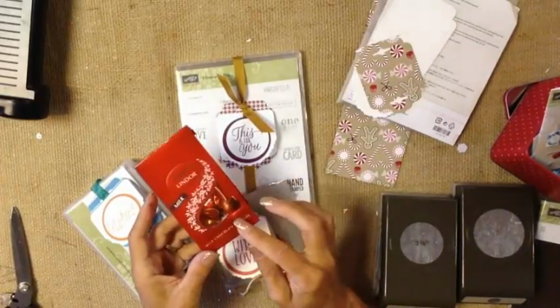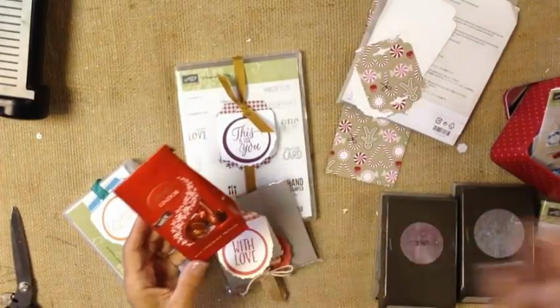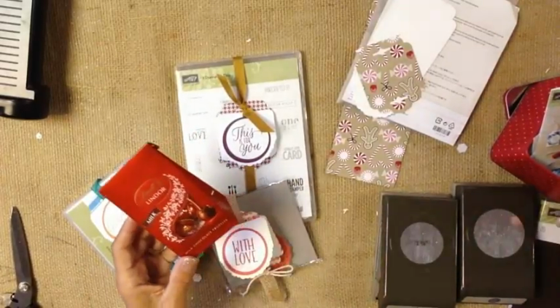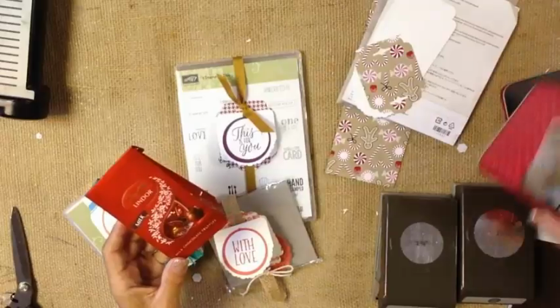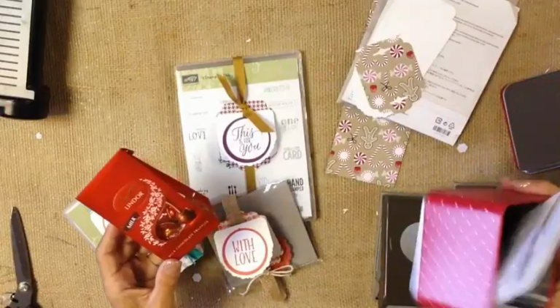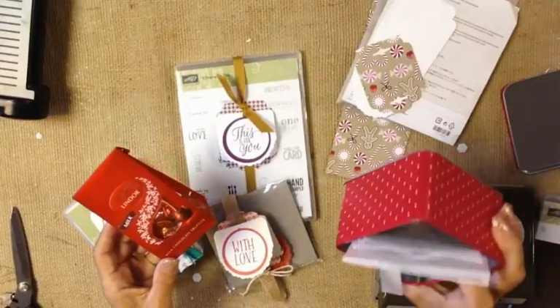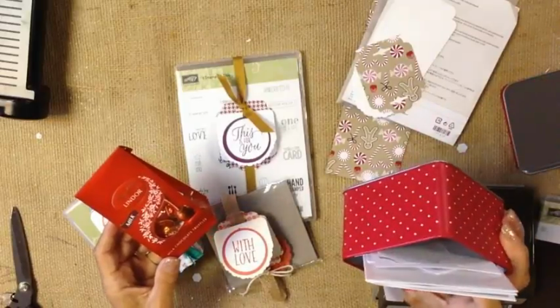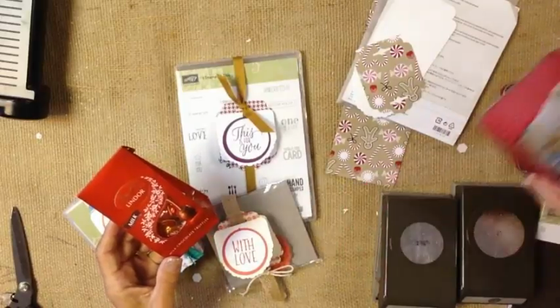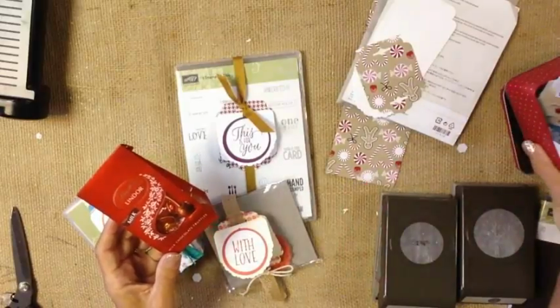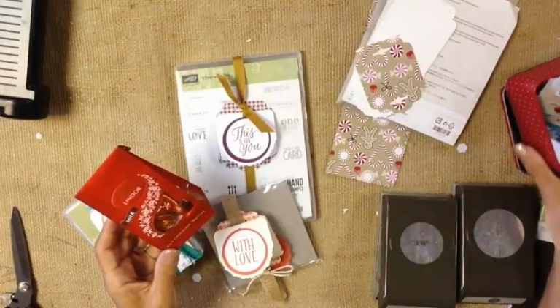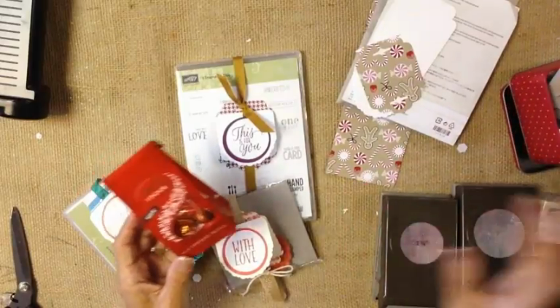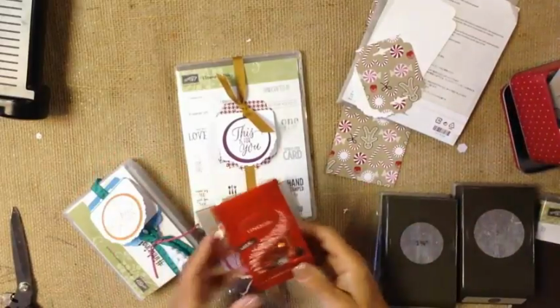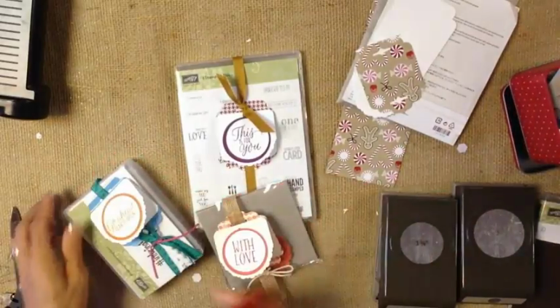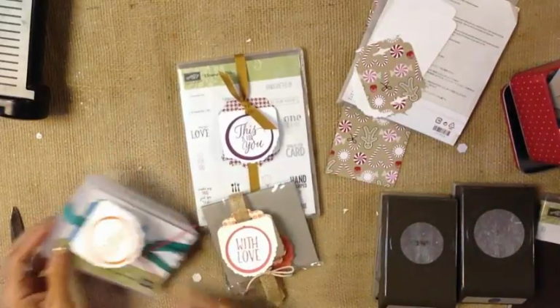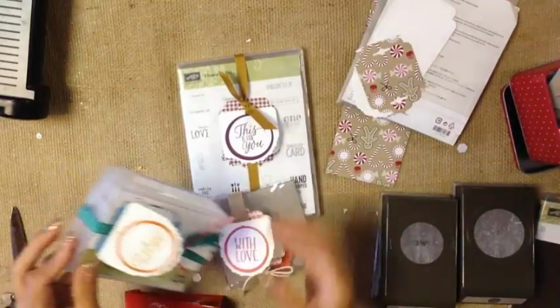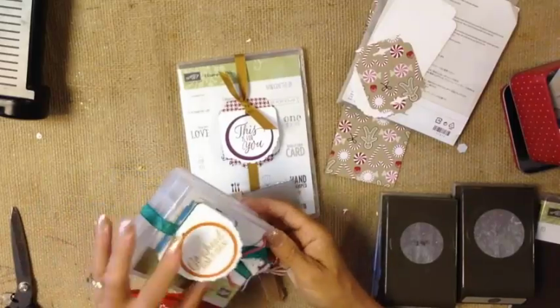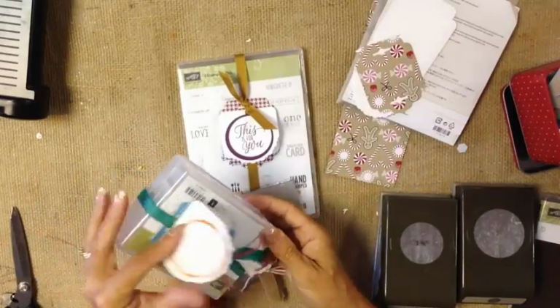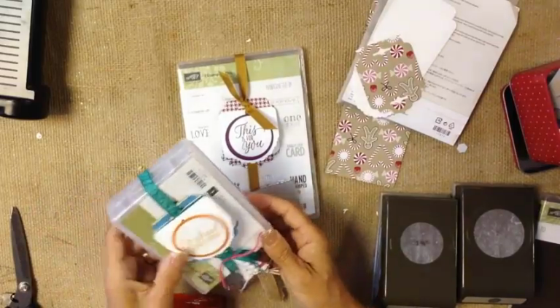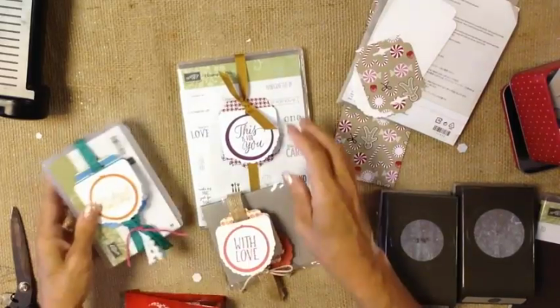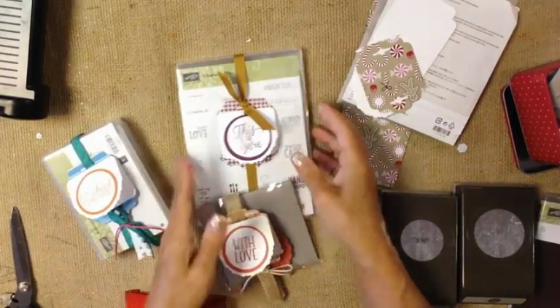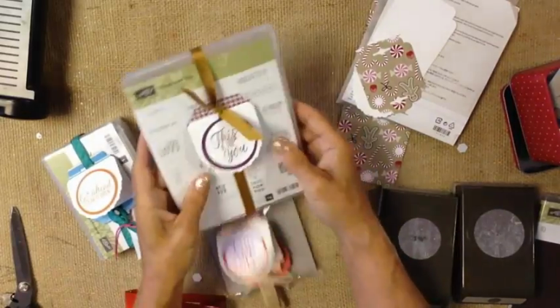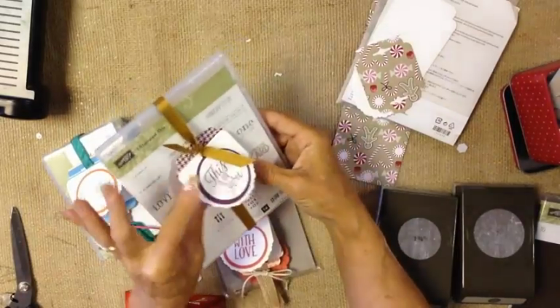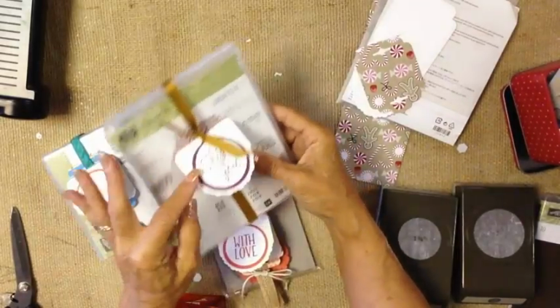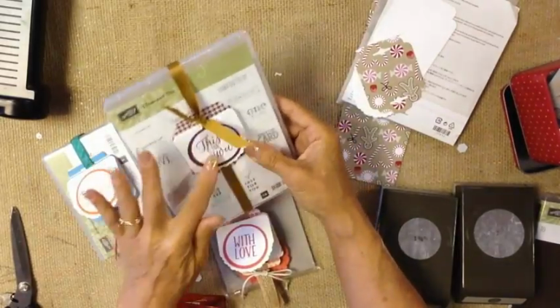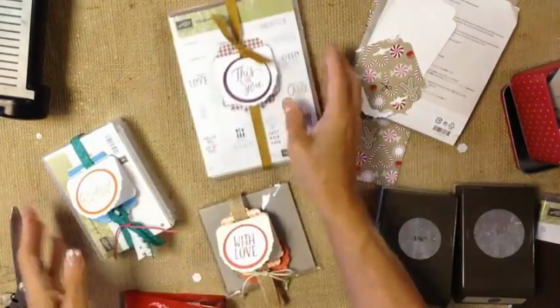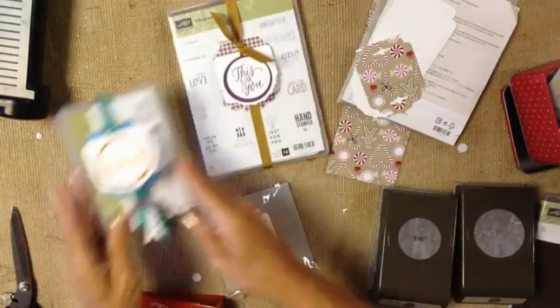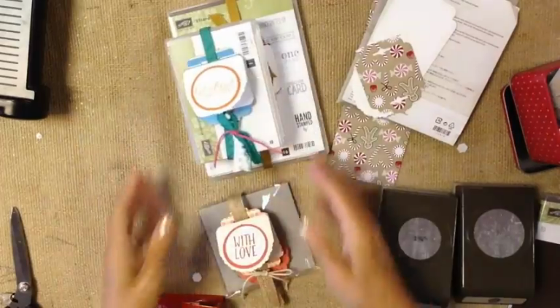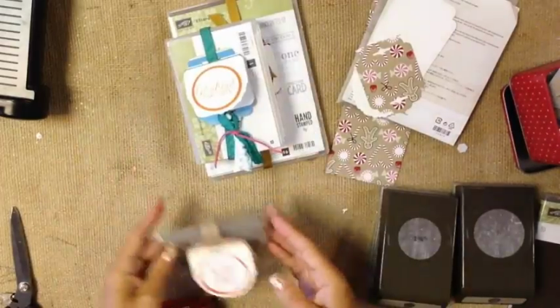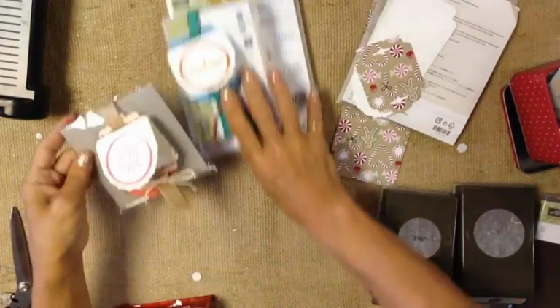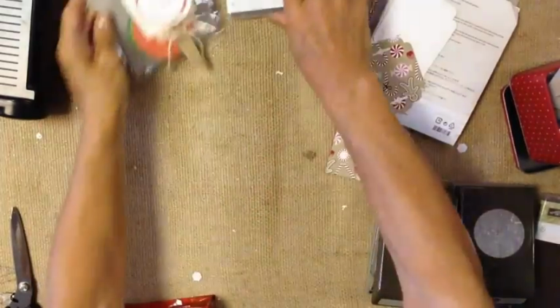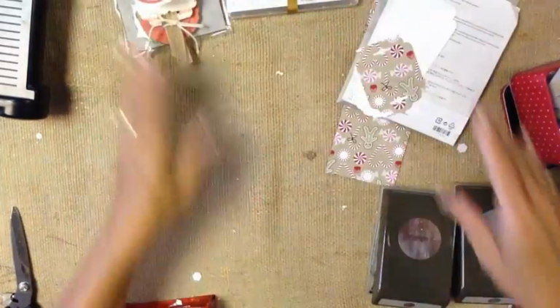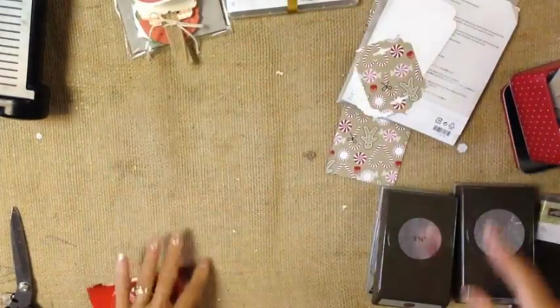Sometimes the item is already packaged cutely and you just want to add a simple tag to it, such as these chocolates or the cute little tin that's part of our Tin of Tags. I'm going to show you how I made these sweet little tags, and they're really, really quick and easy to do. Let's take a look at those tags.